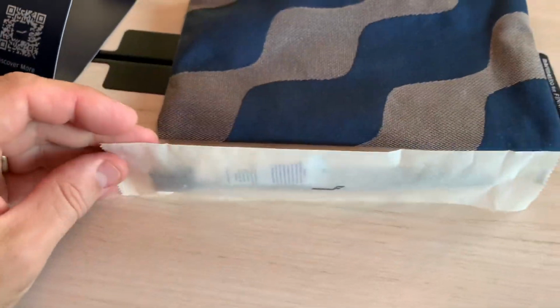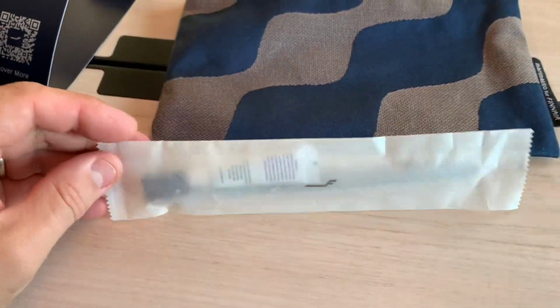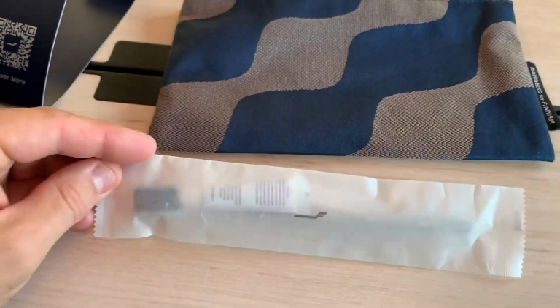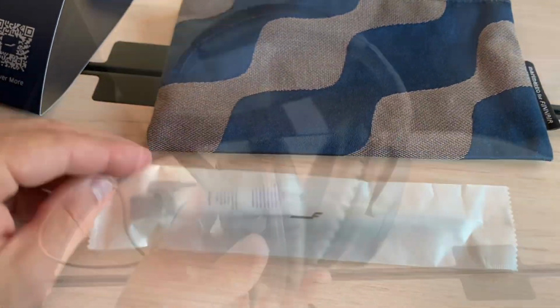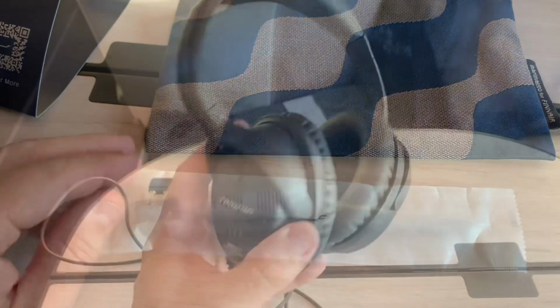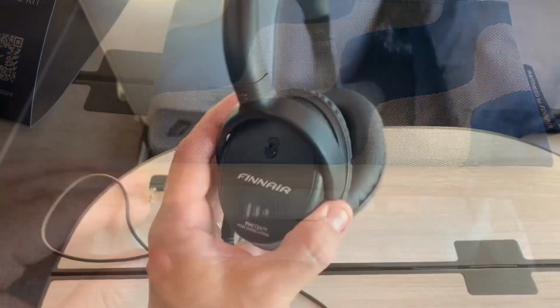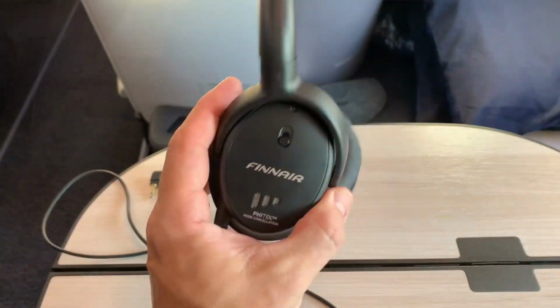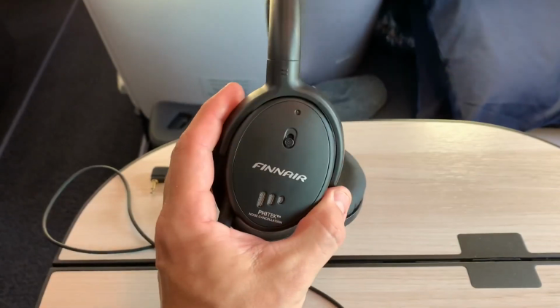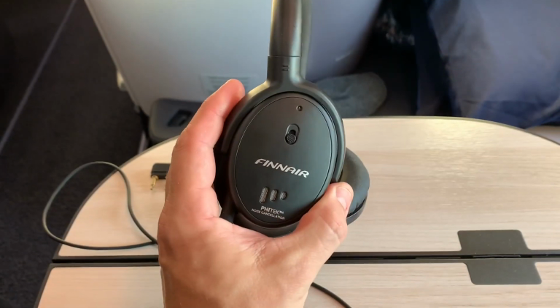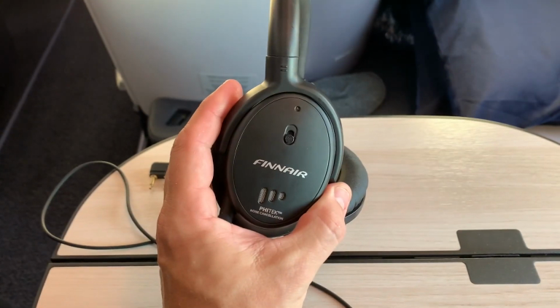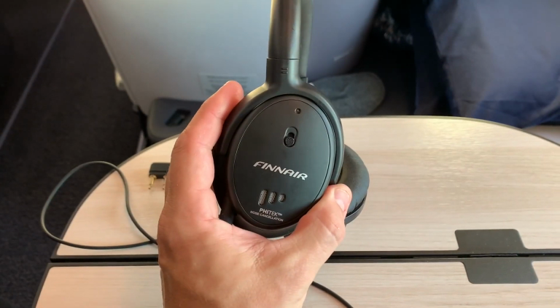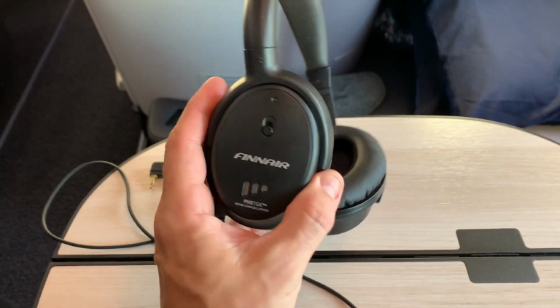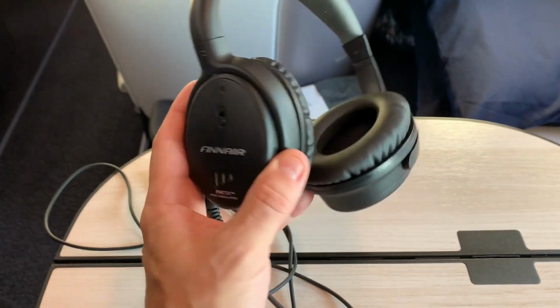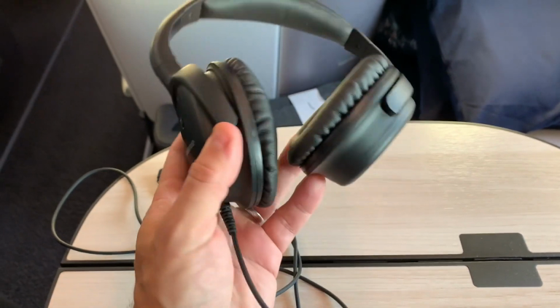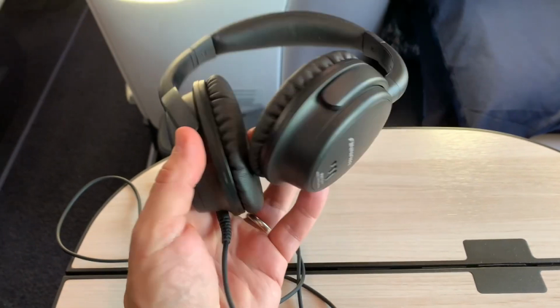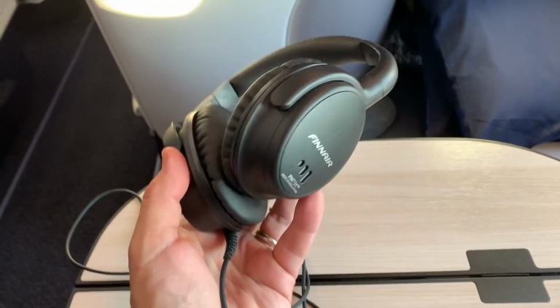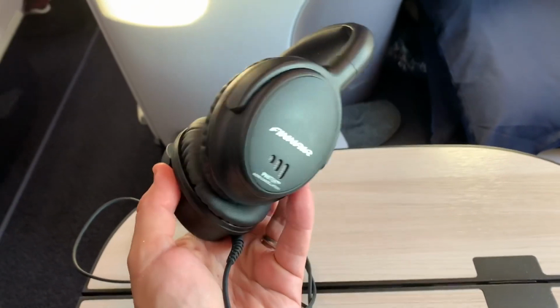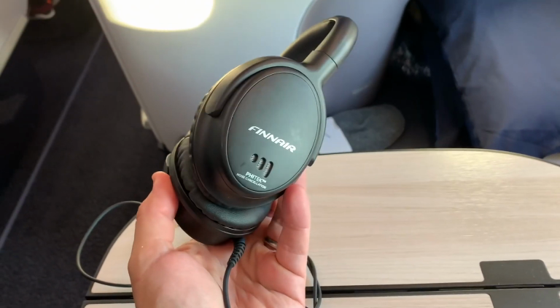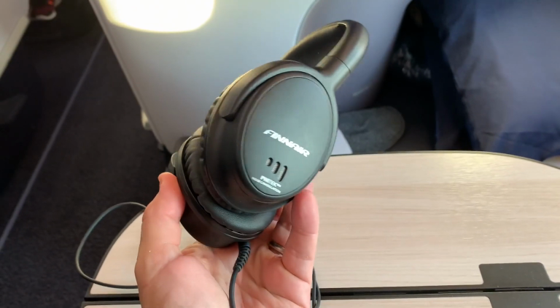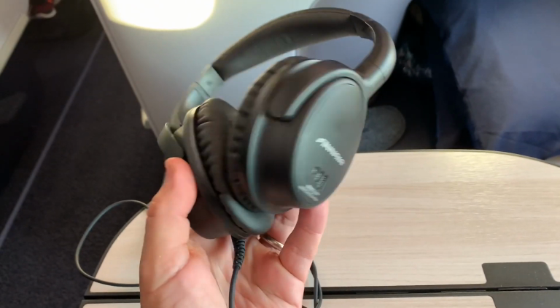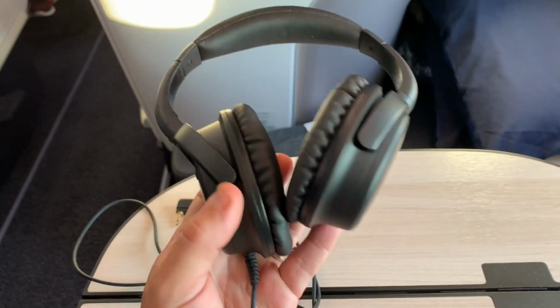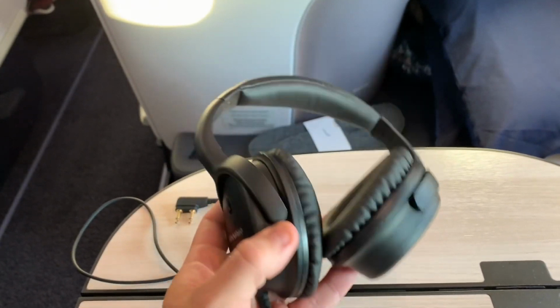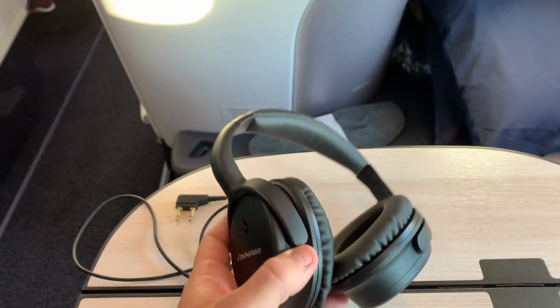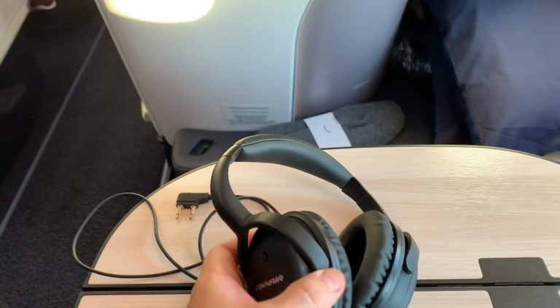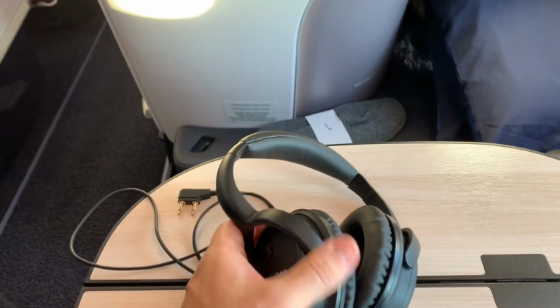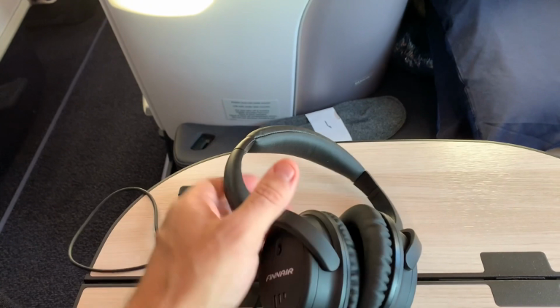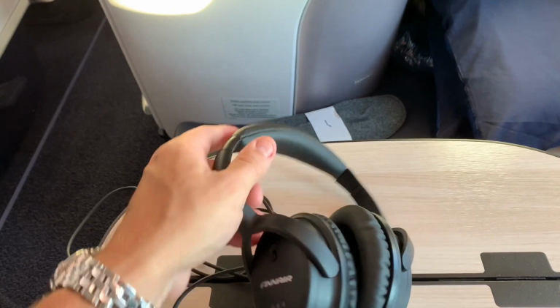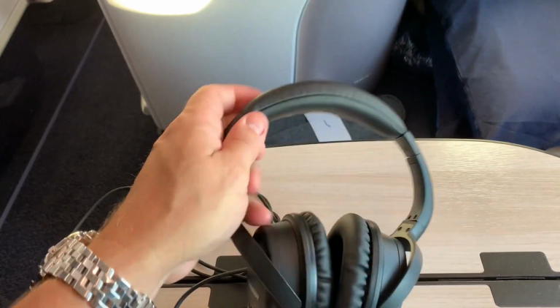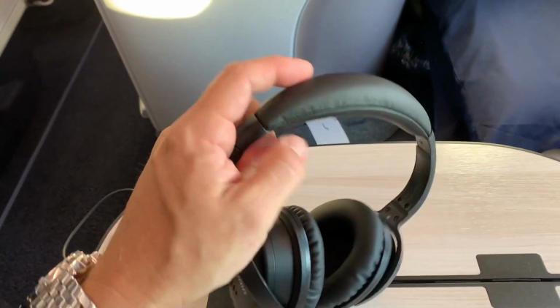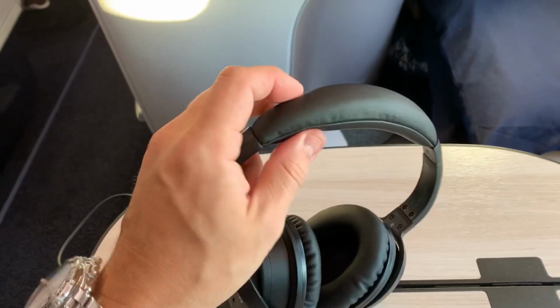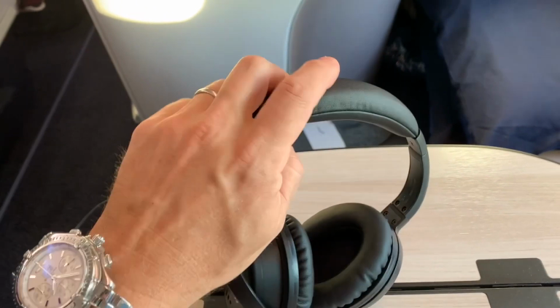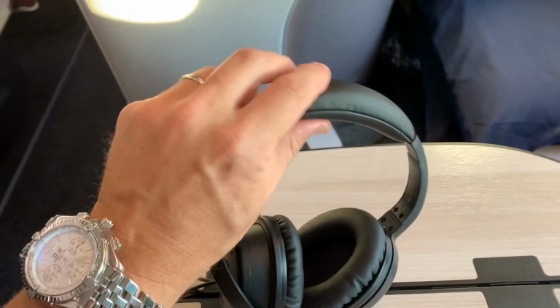We still have a little bit more time before takeoff, so let's take a look at the headphones provided for business class passengers. They look pretty nice with decent cushioning and padding for the ear cups.